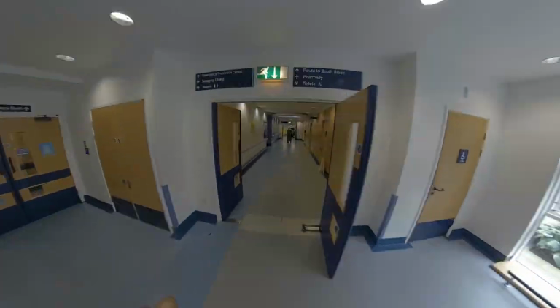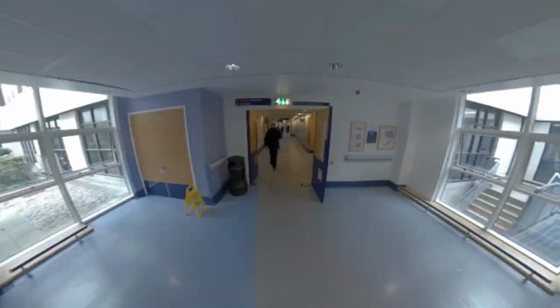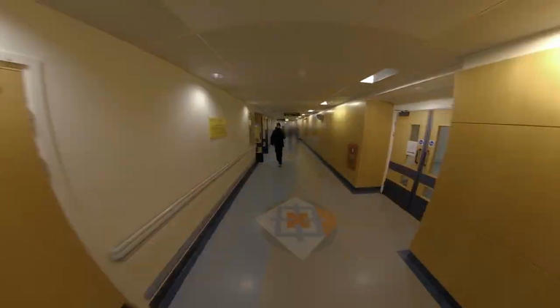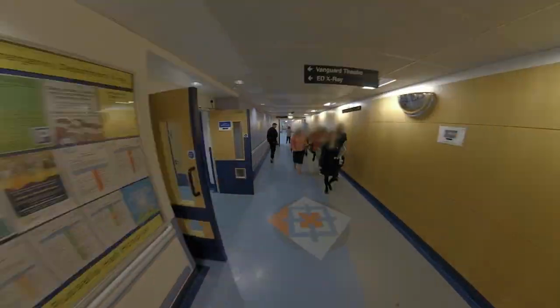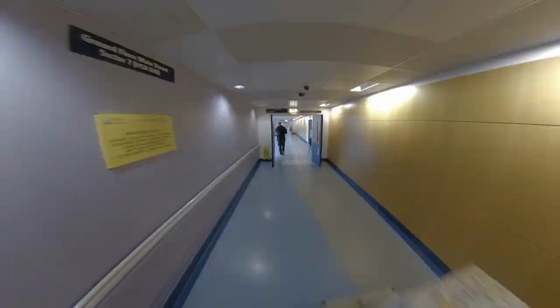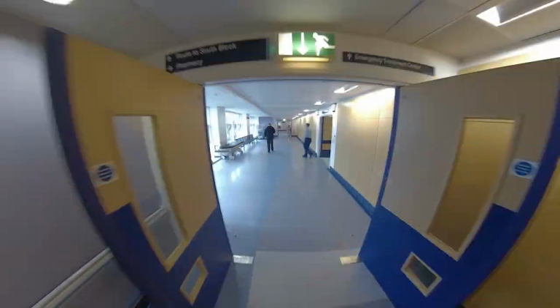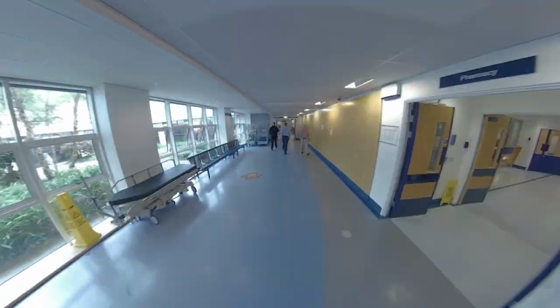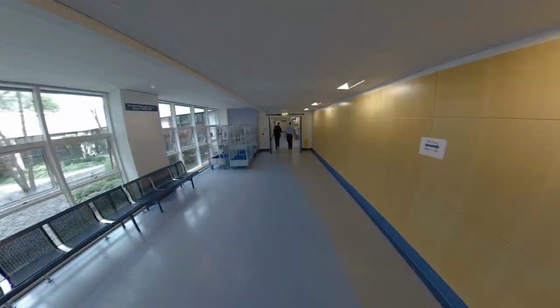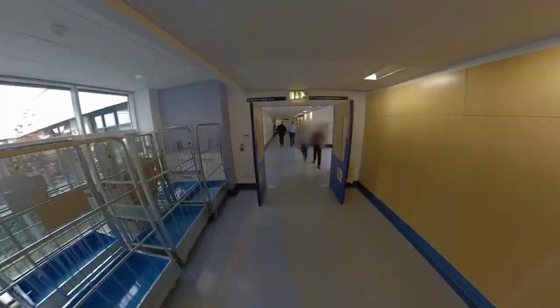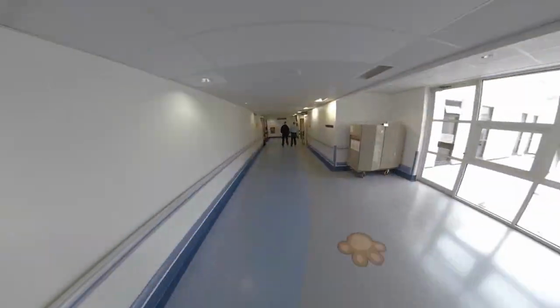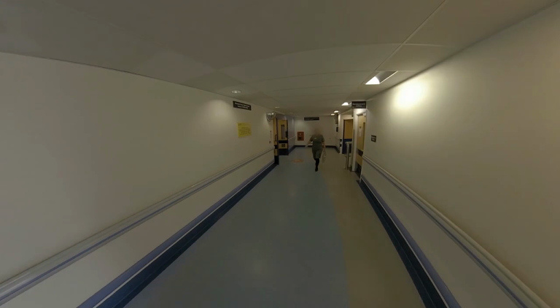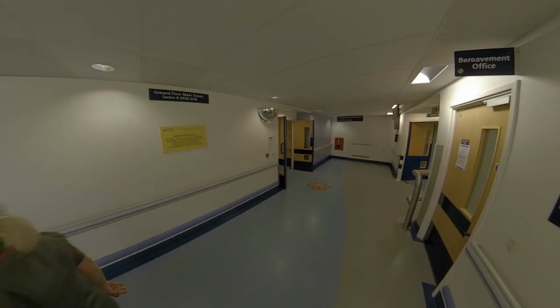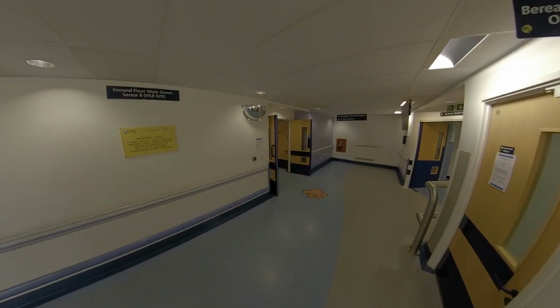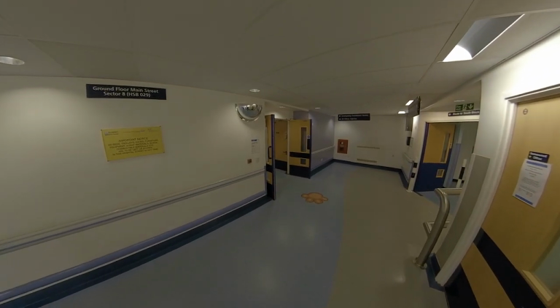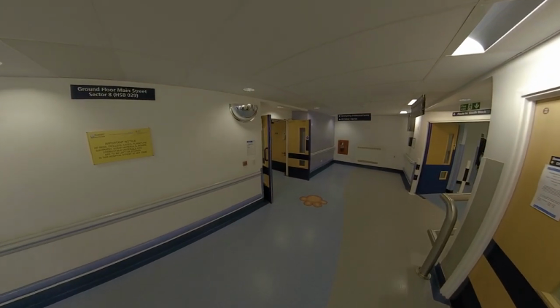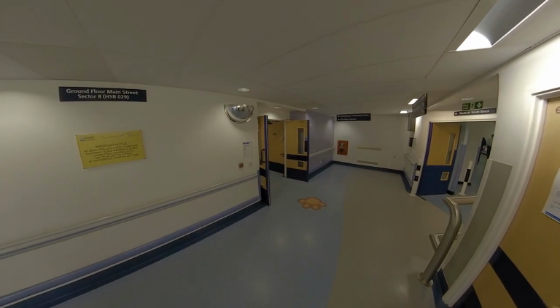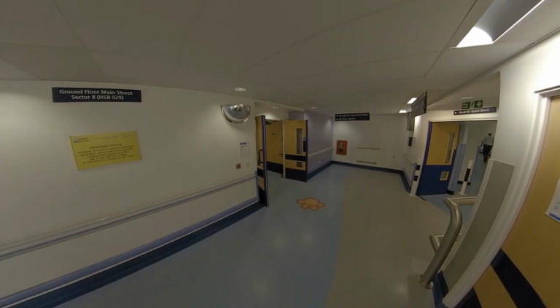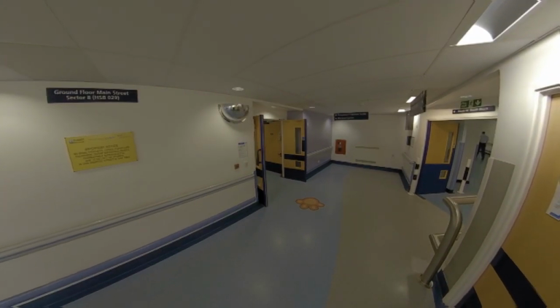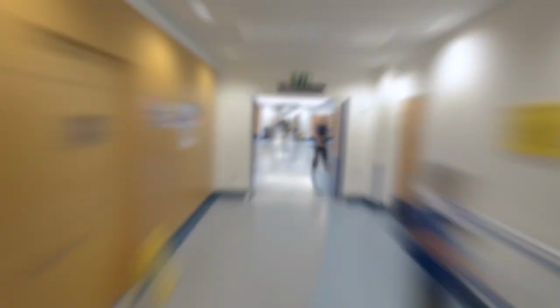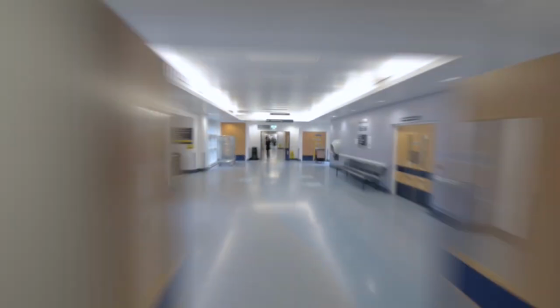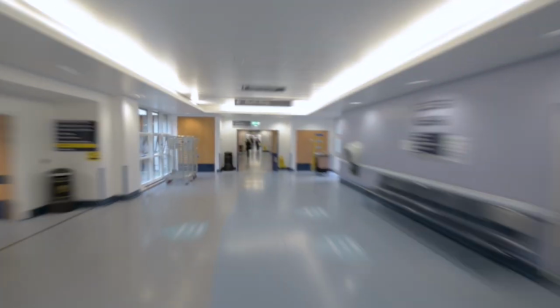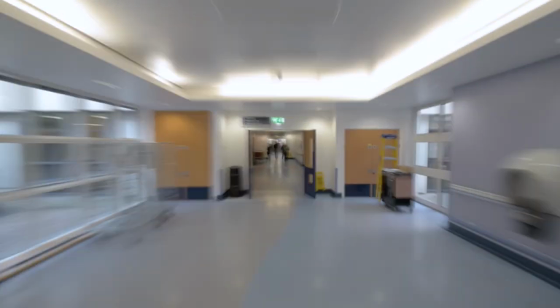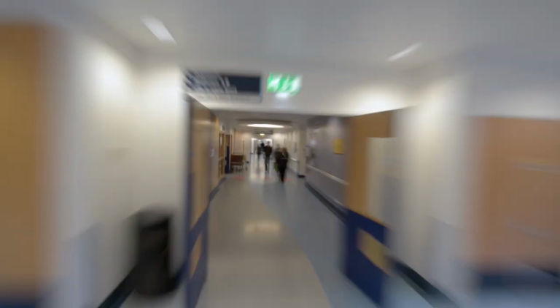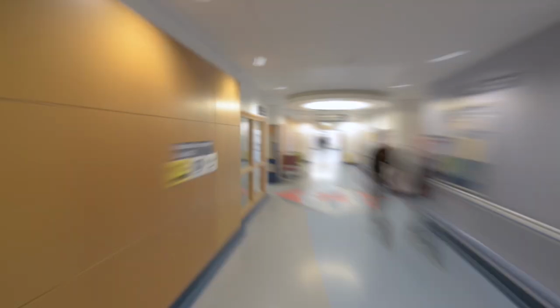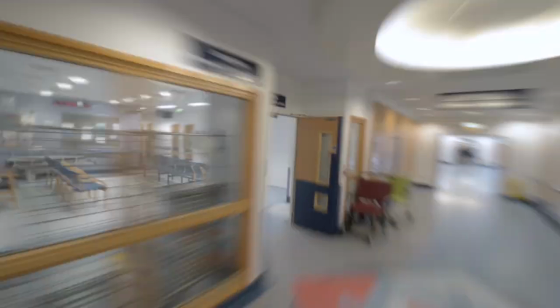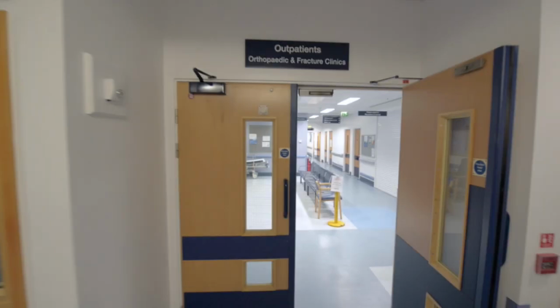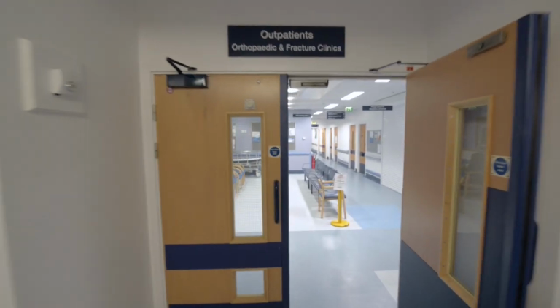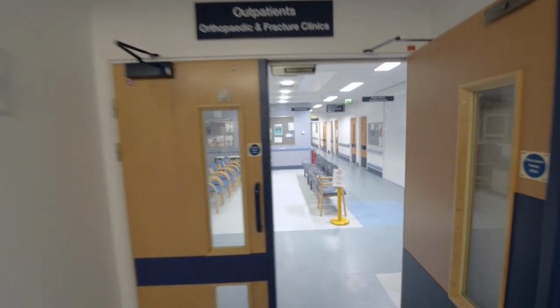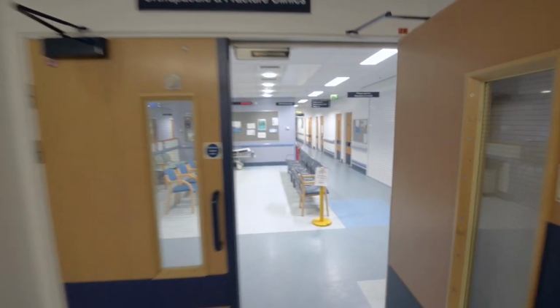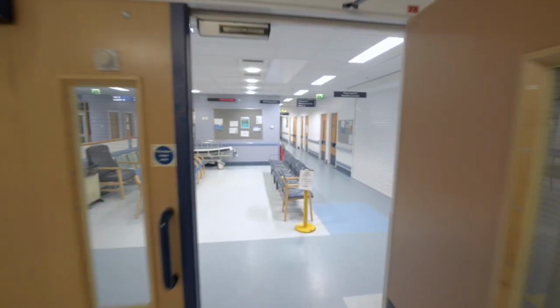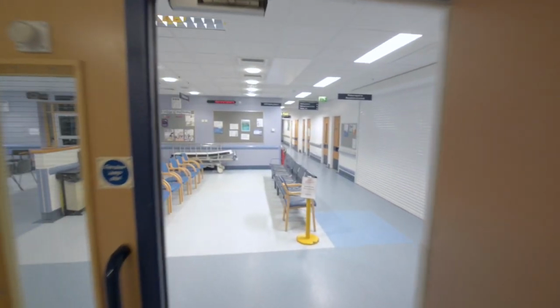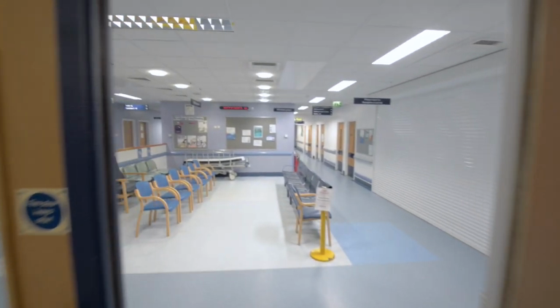In these areas, you will have ample opportunity to practise your clerking and clinical skills. Outpatients is also found along the main hospital street on the ground floor.